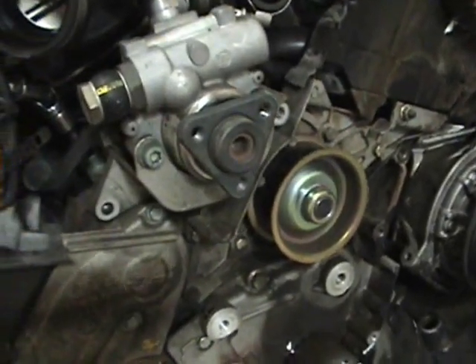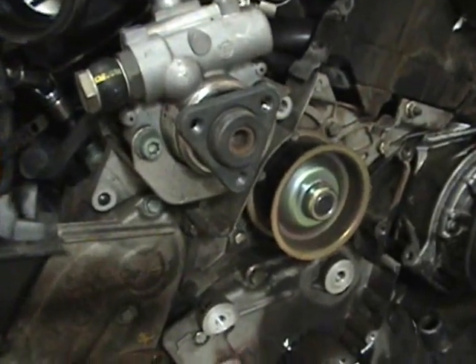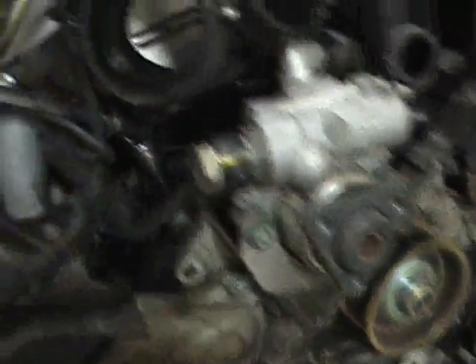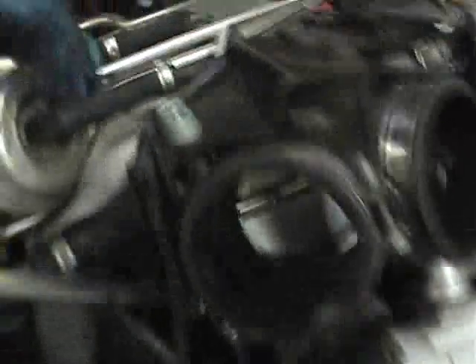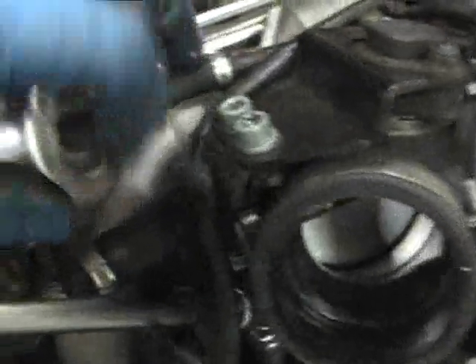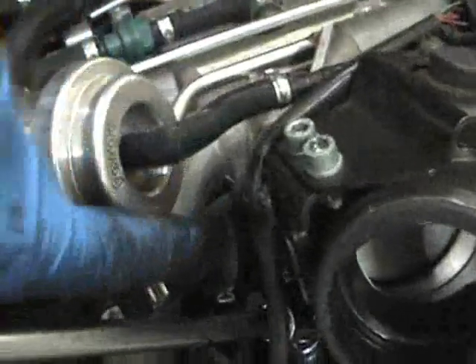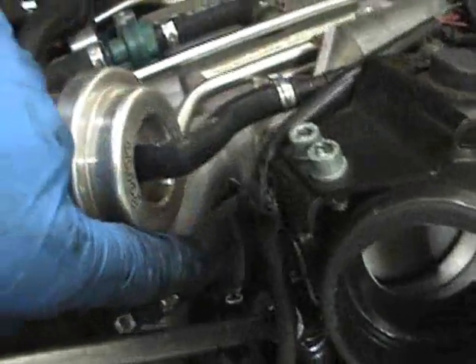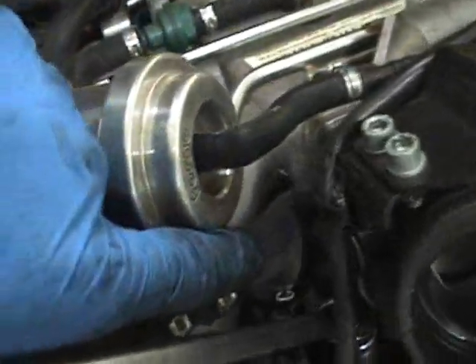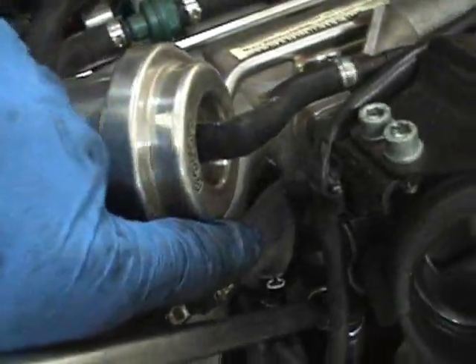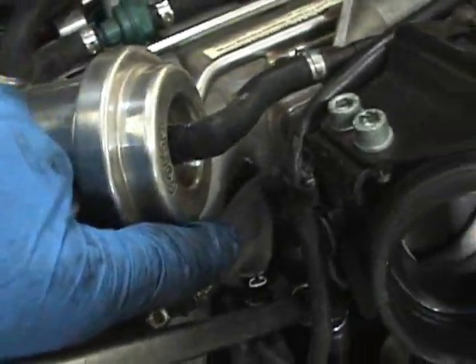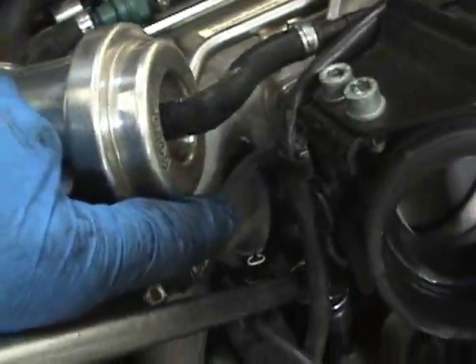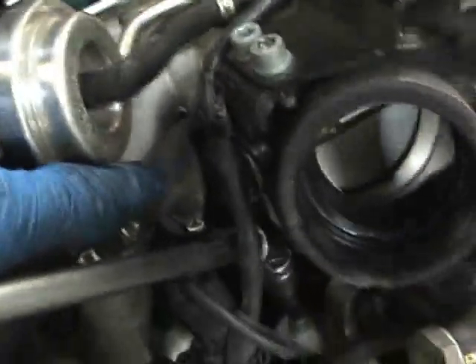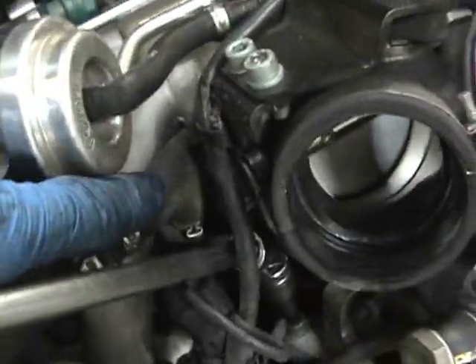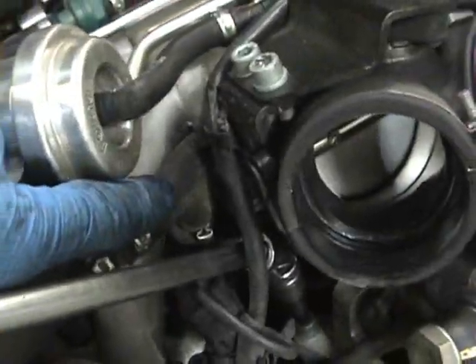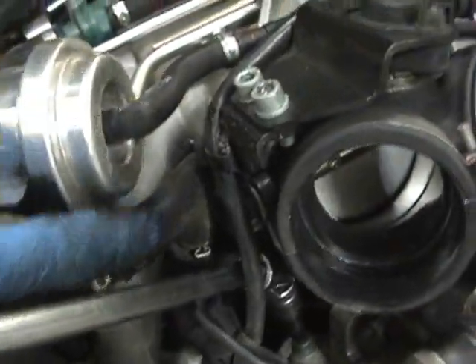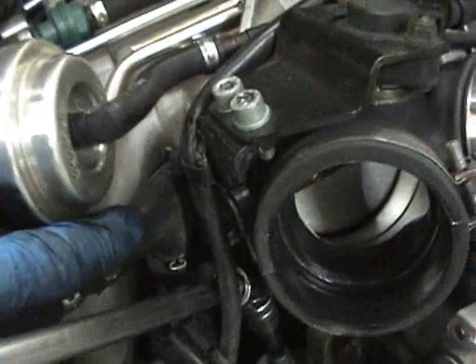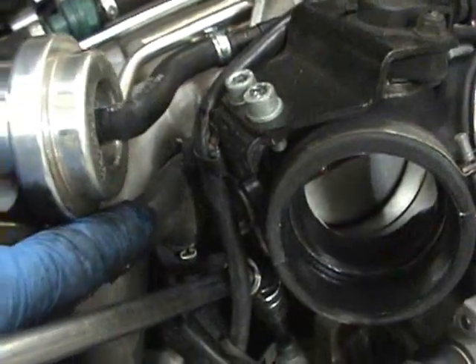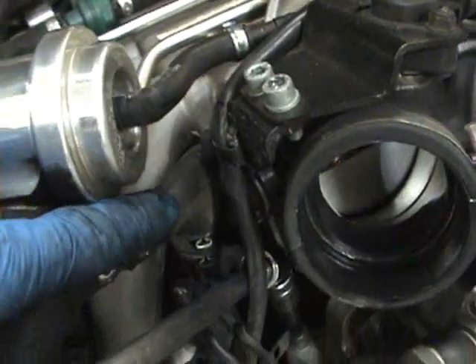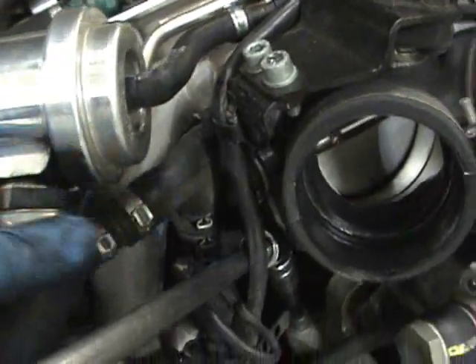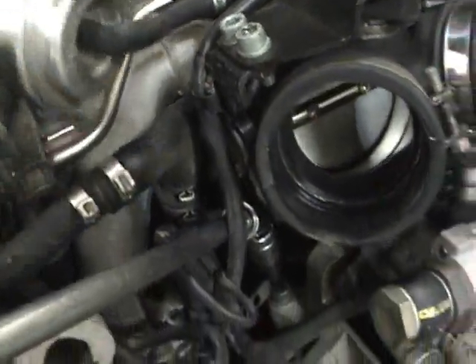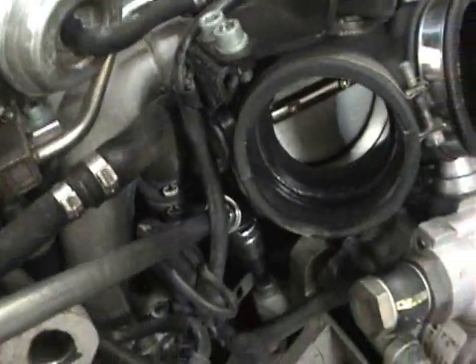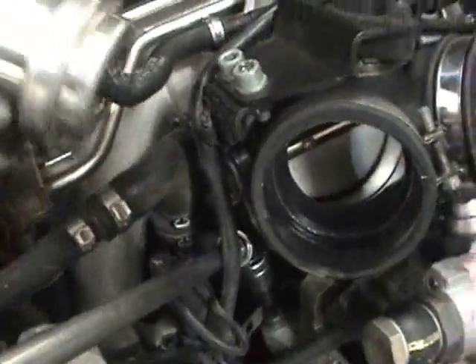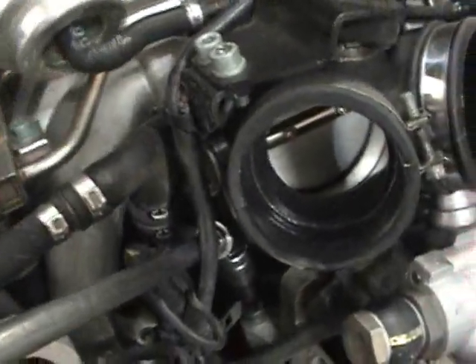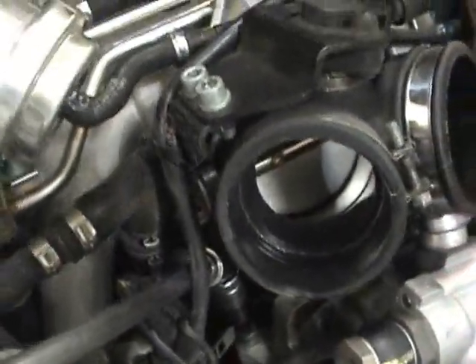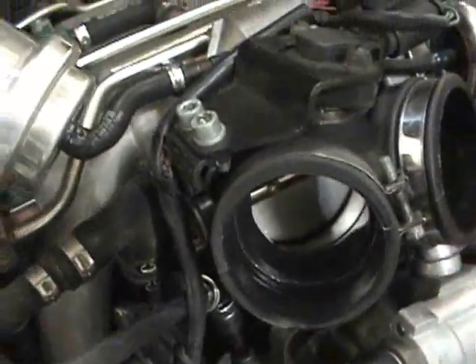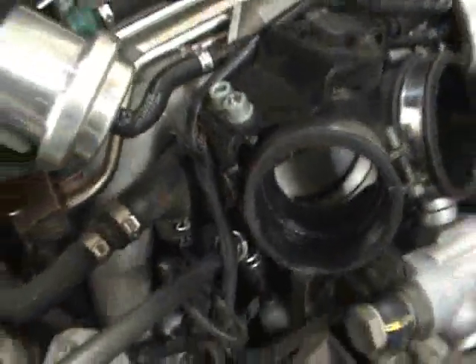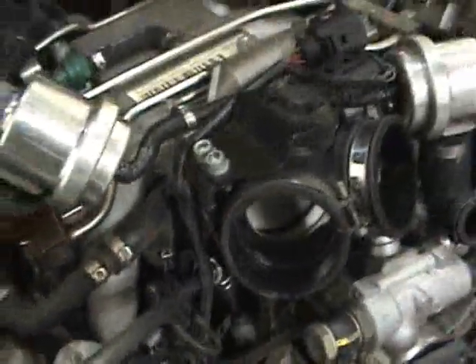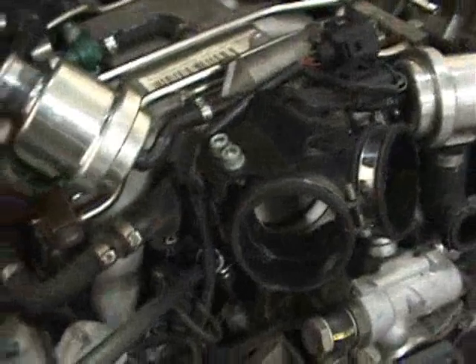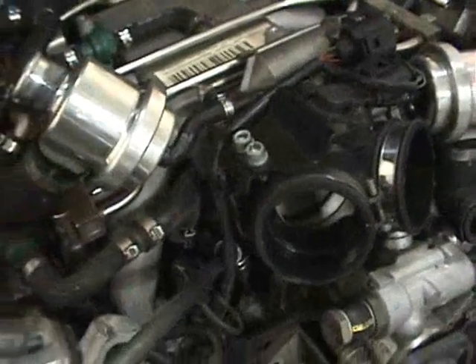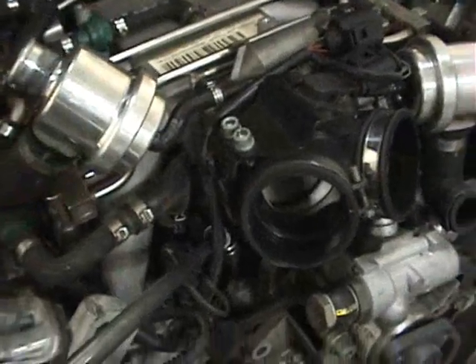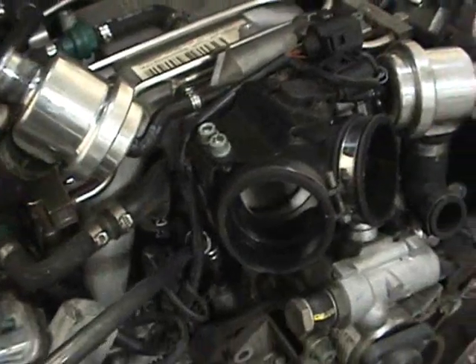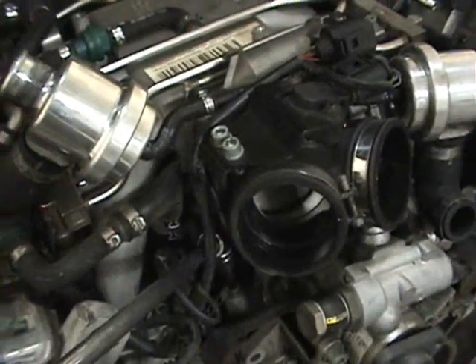One more note: this is a good time if you have a stock F-hose. If you have a 2000 or an early '01, you'll have a rubber hose here — it's F-shaped. It's a good time to change it; it's pretty easy to get to at that point. They tend to rip, so that's just a pointer for you guys.